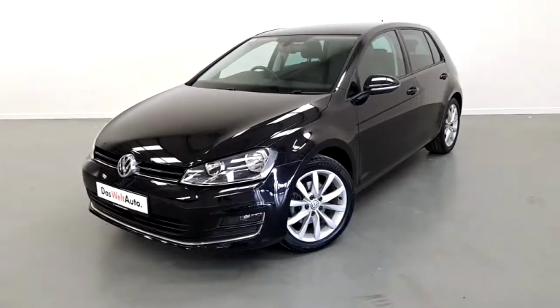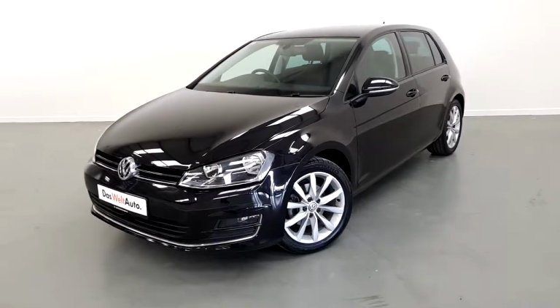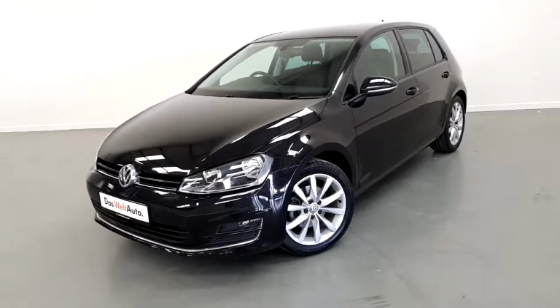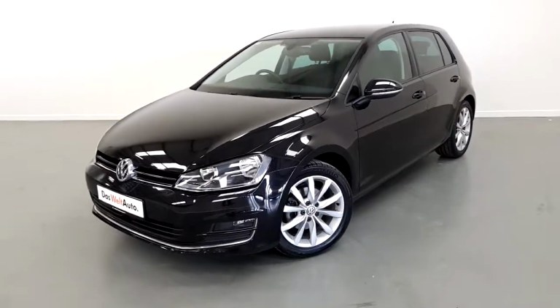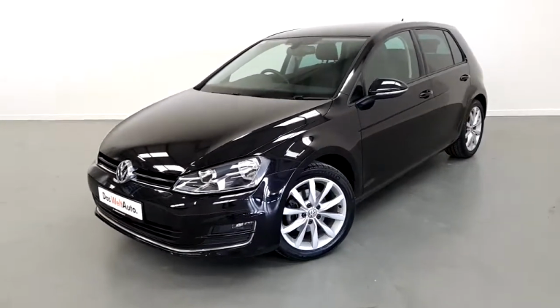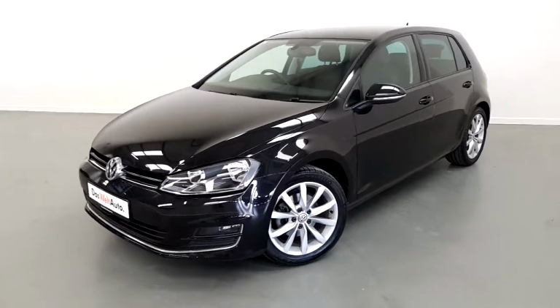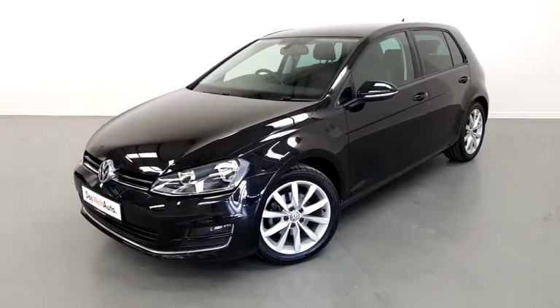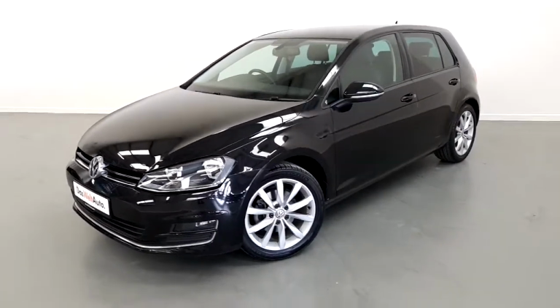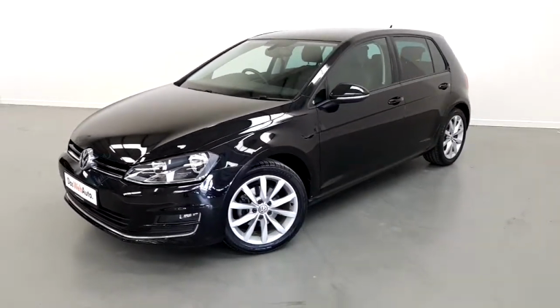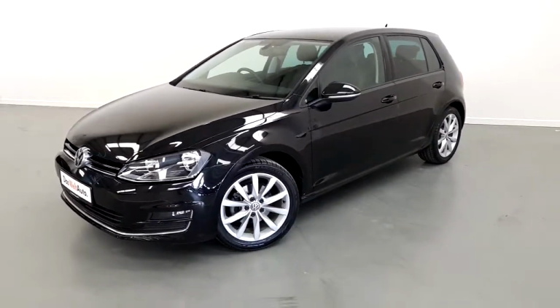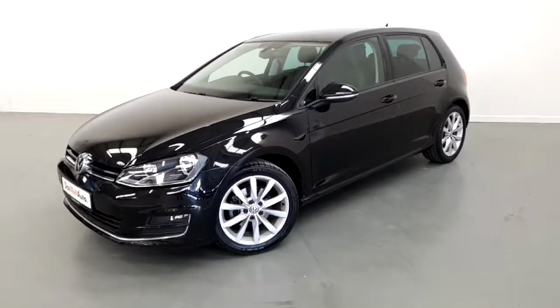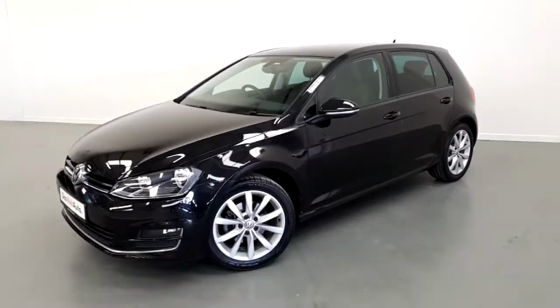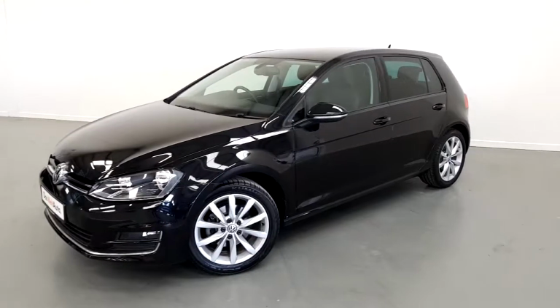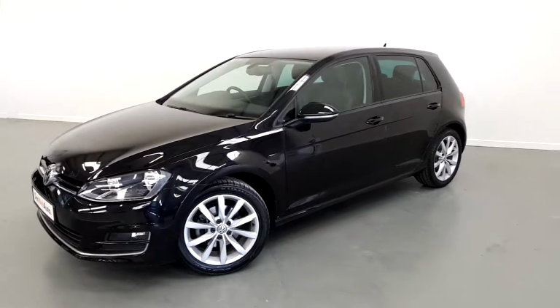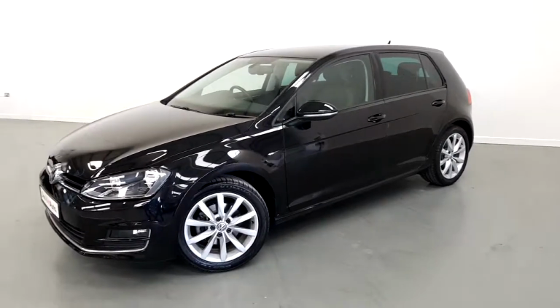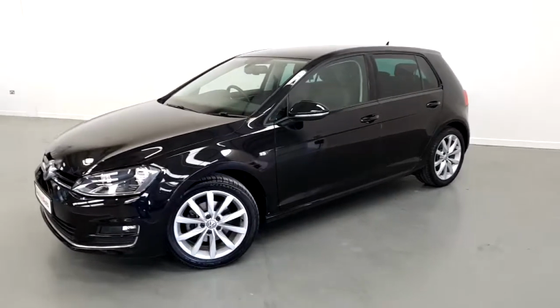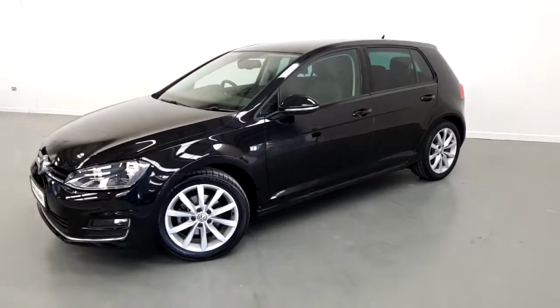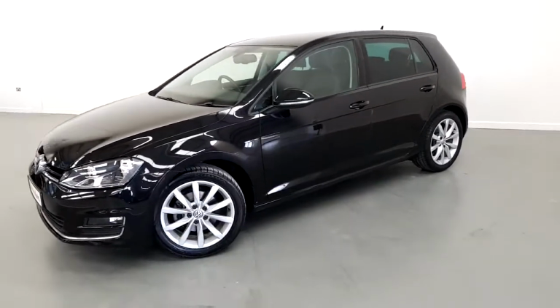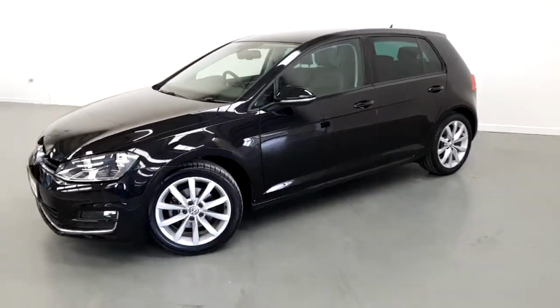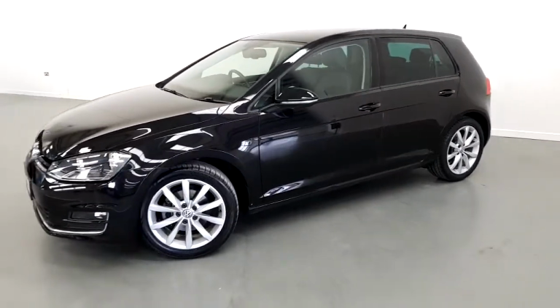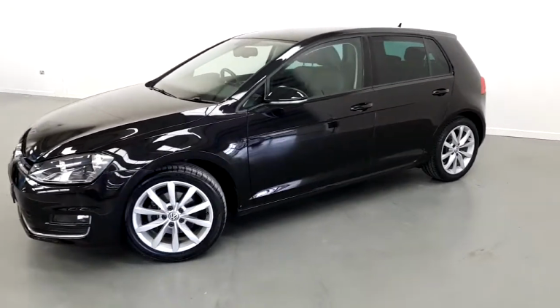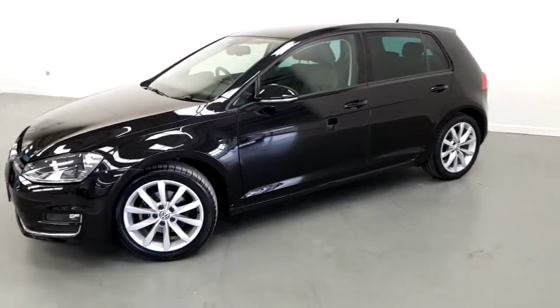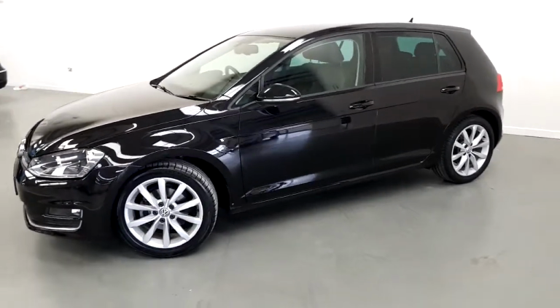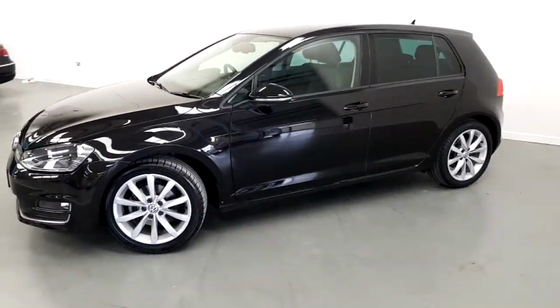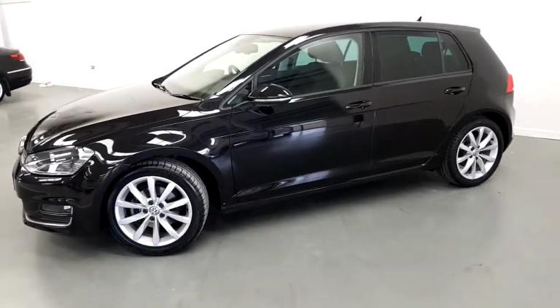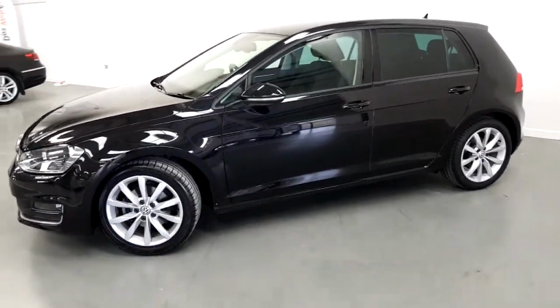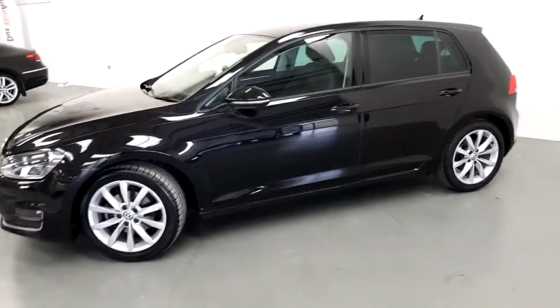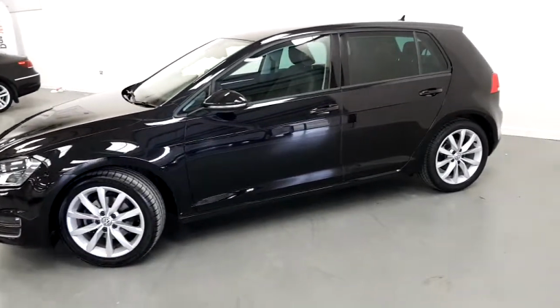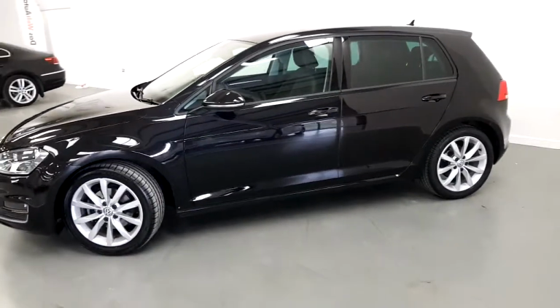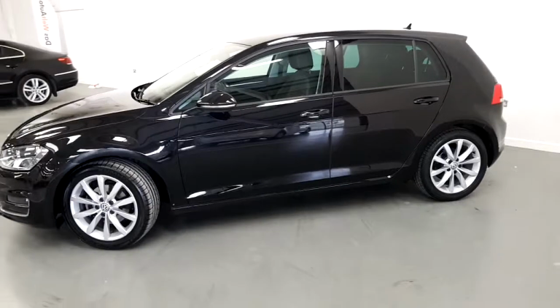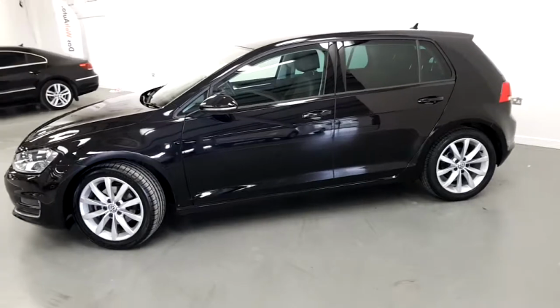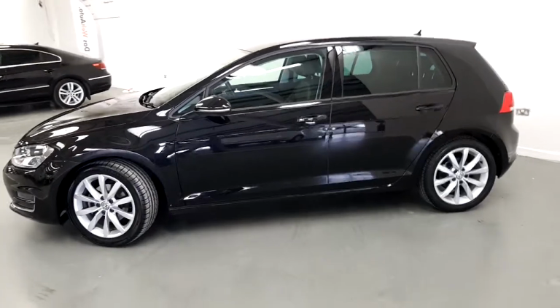This car is finished in deep black pearl and as you can see it has front fog lamps, 17 inch multi-spoke alloys and rear privacy glass.